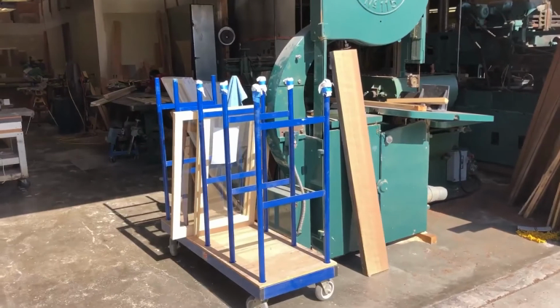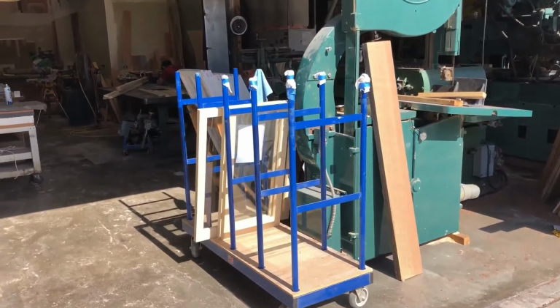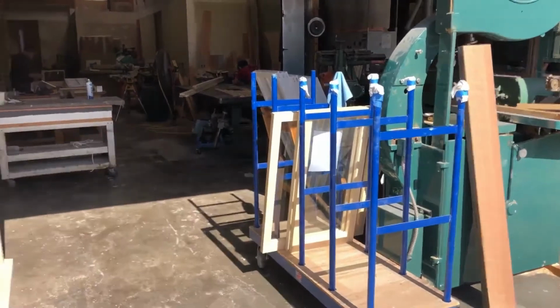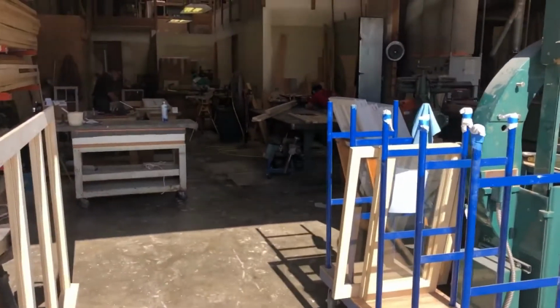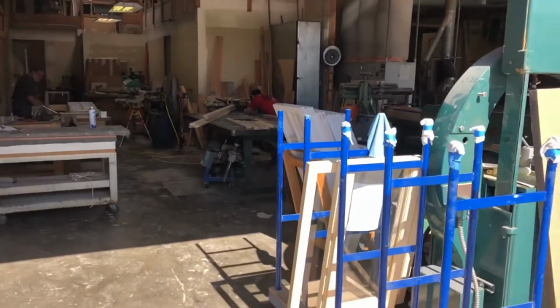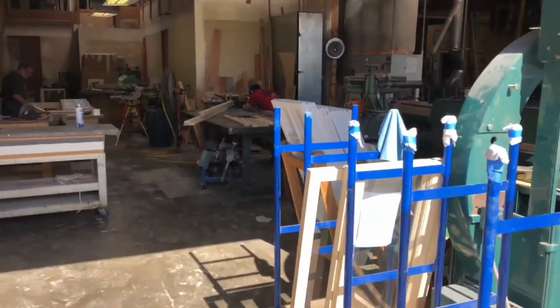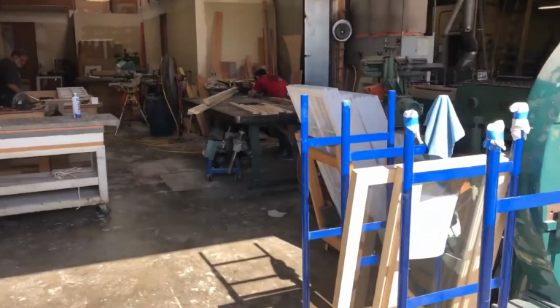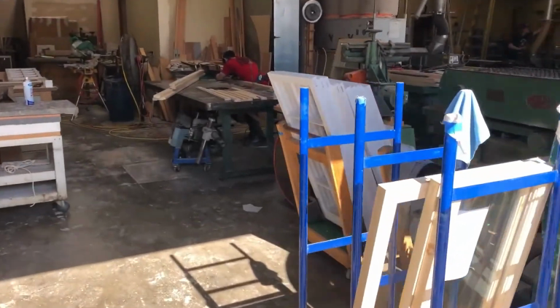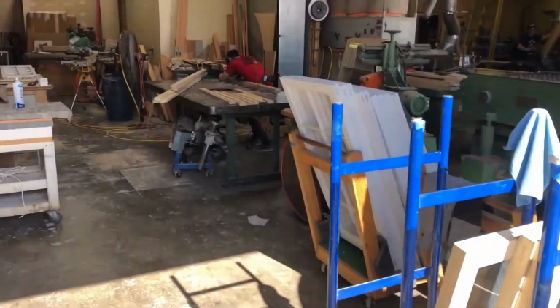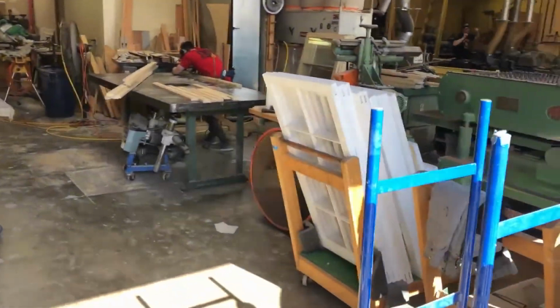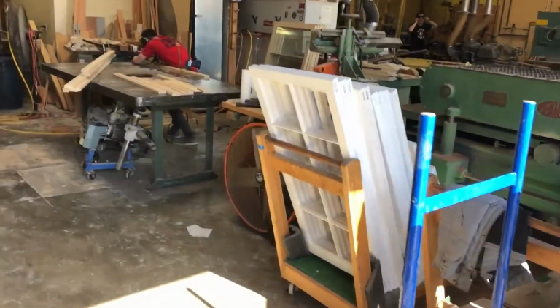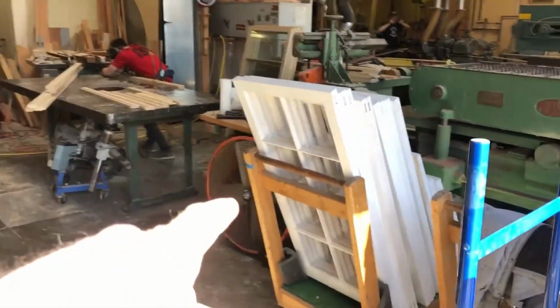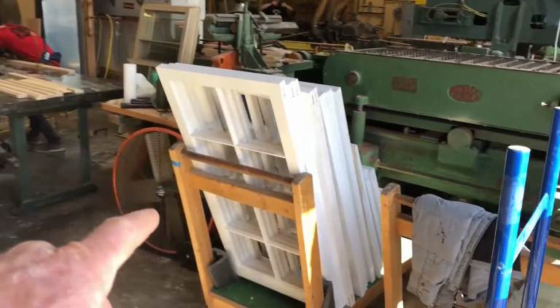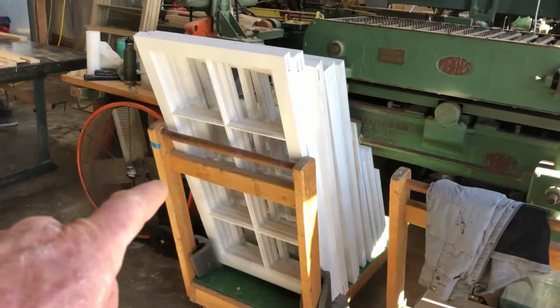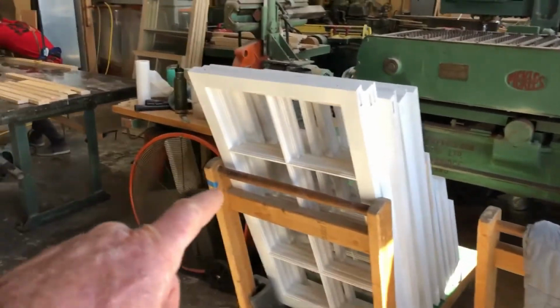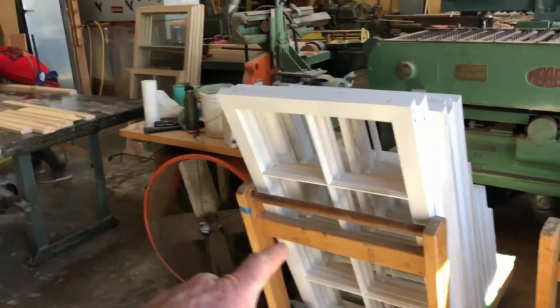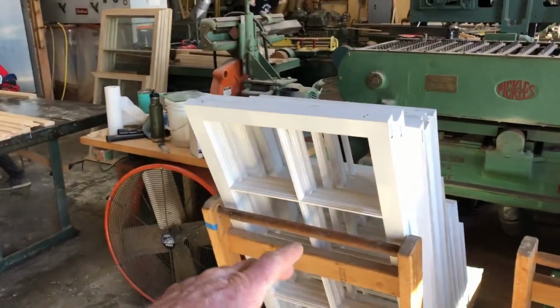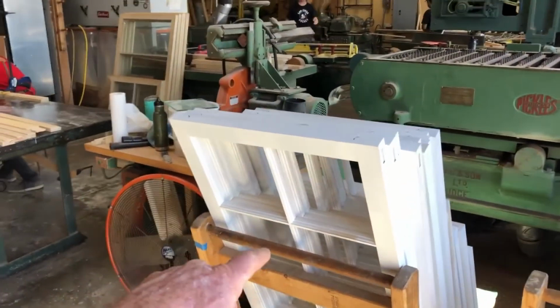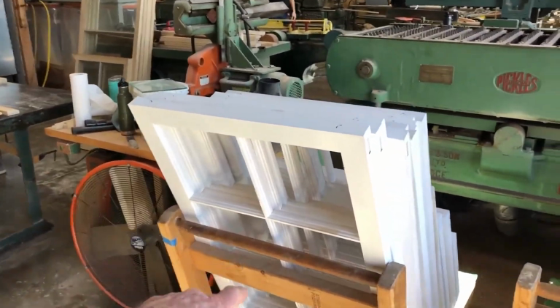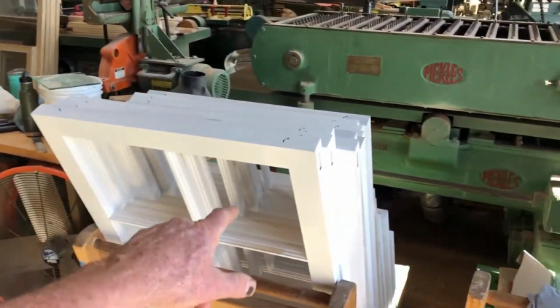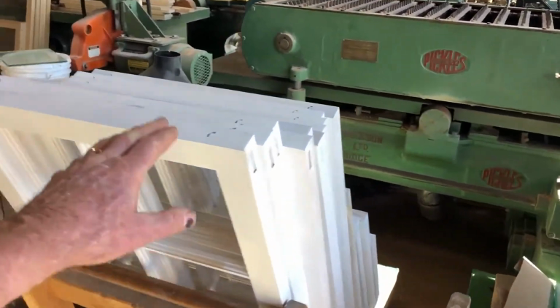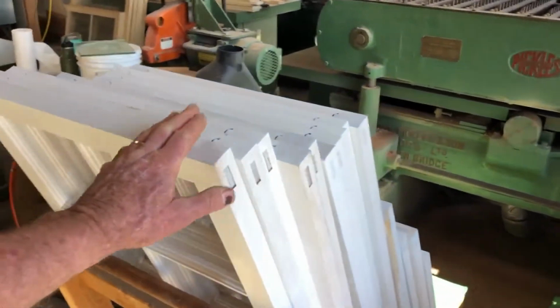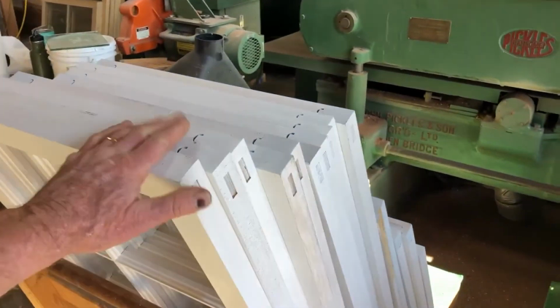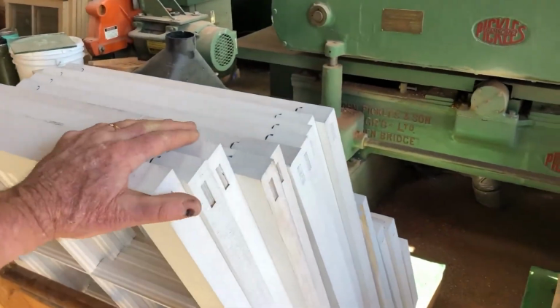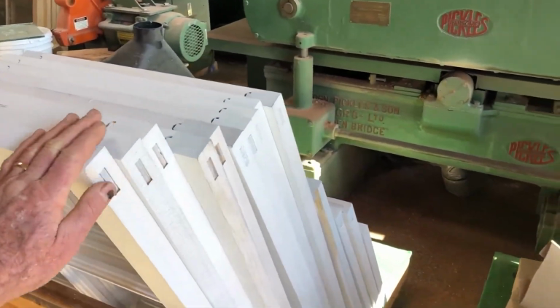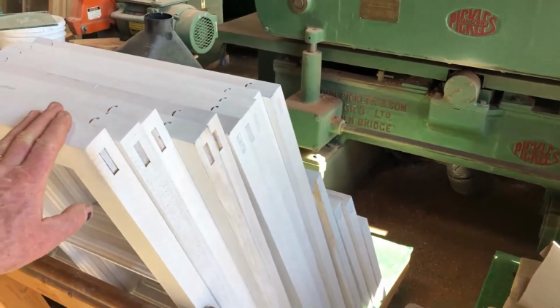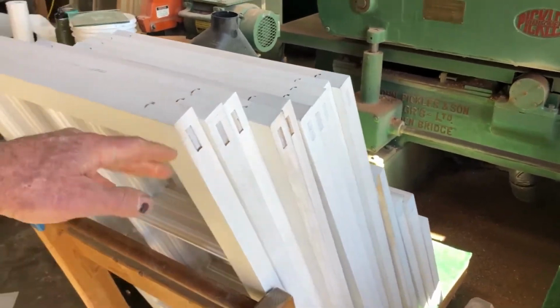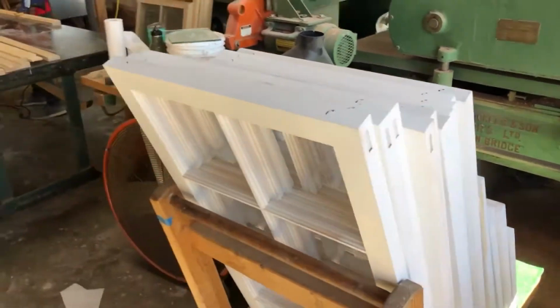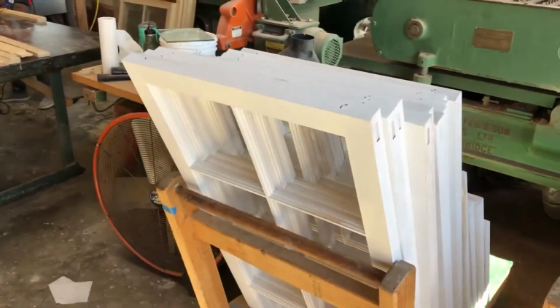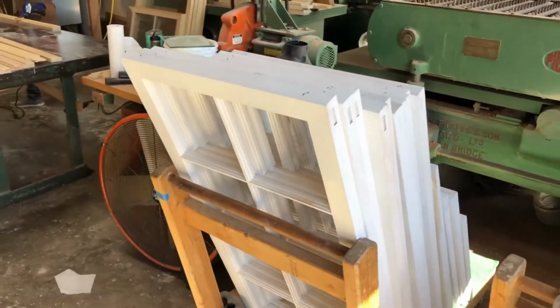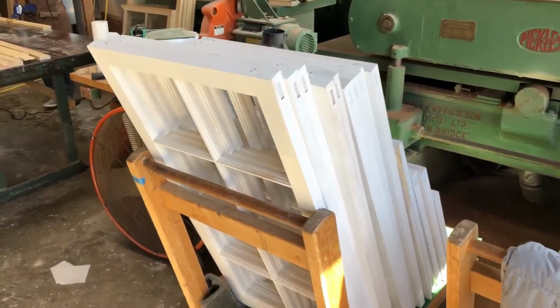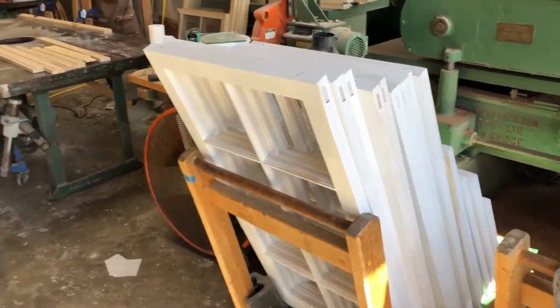Here is San Diego Sash — the workspace. These are some of the windows that I worked on last week. They have been epoxy primed and then they're going to be installed in the frame.